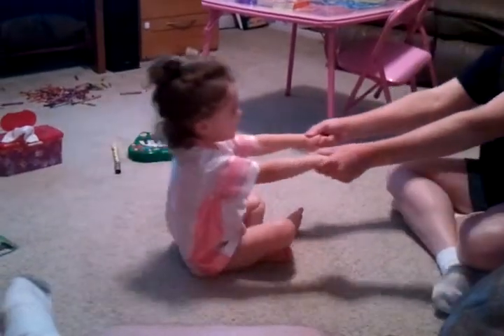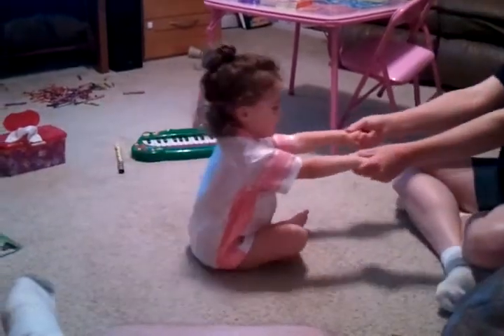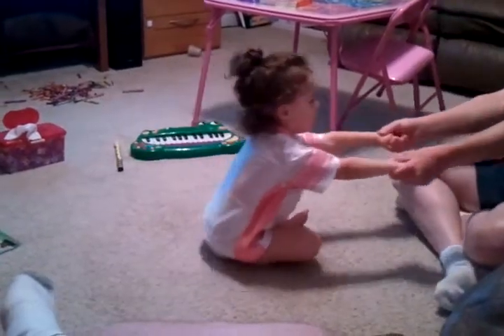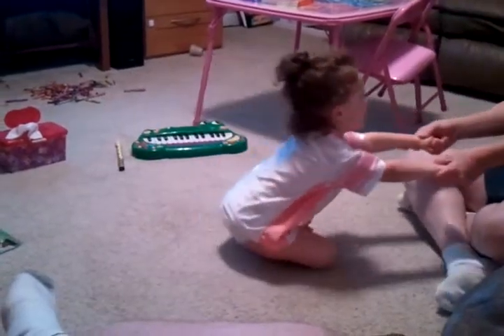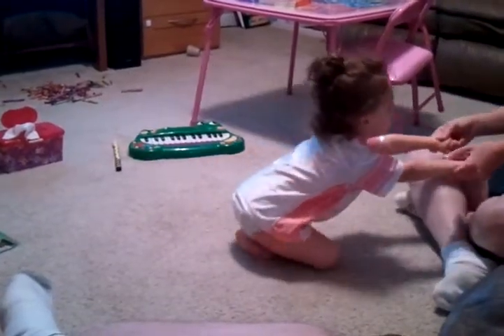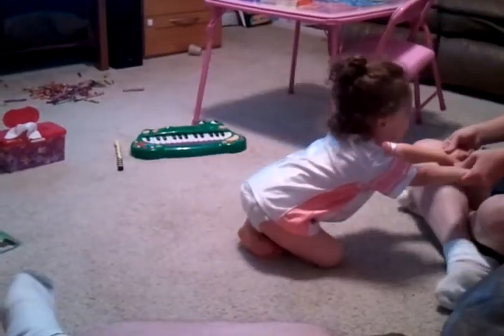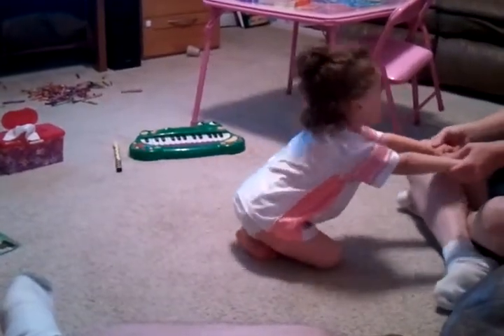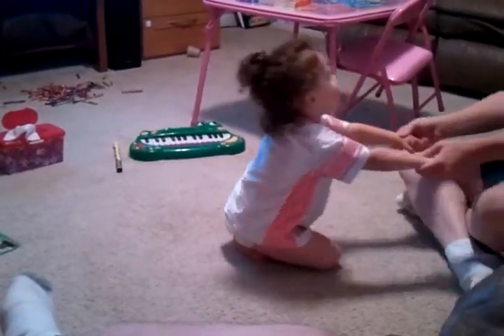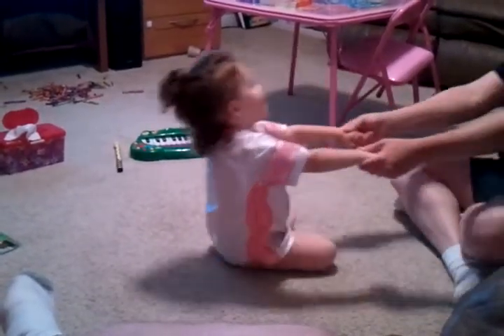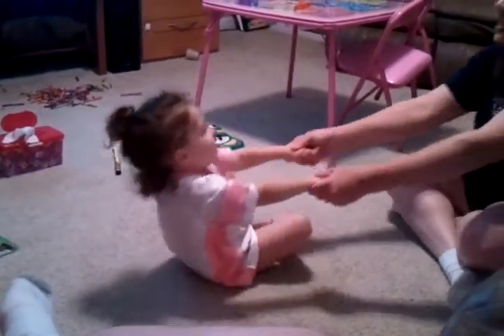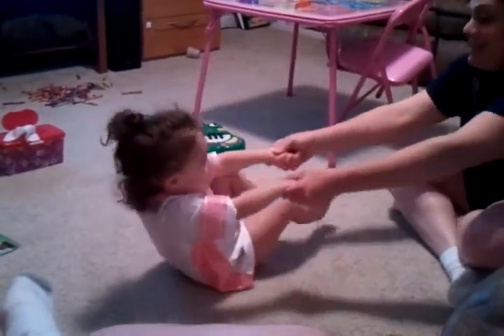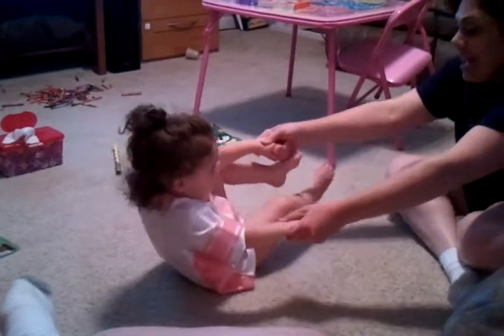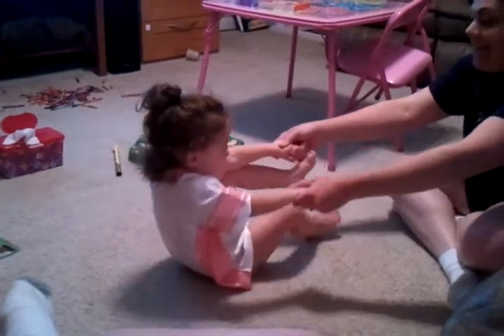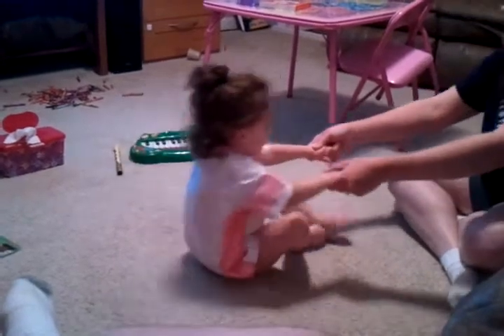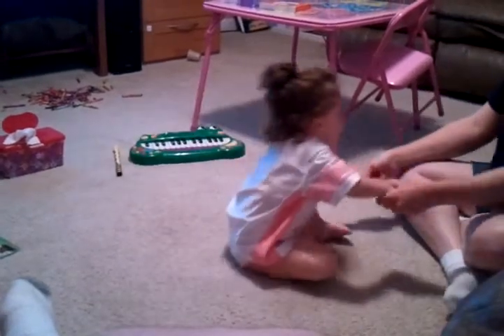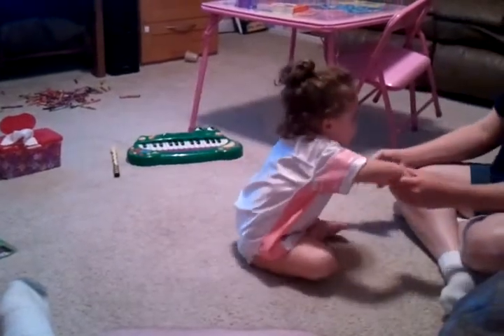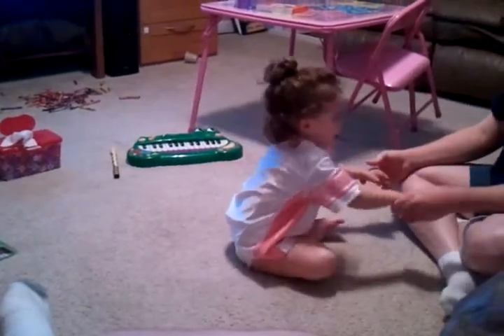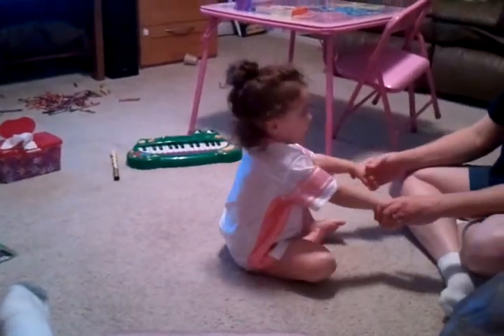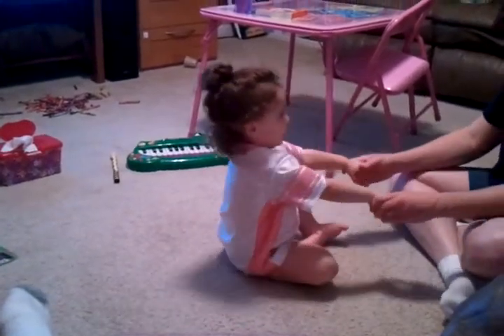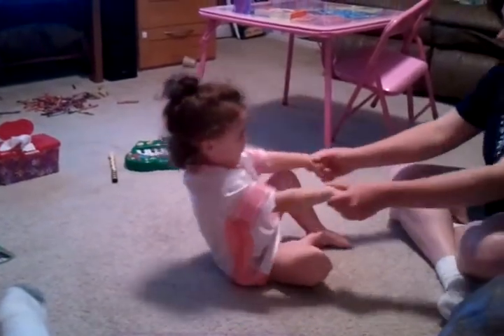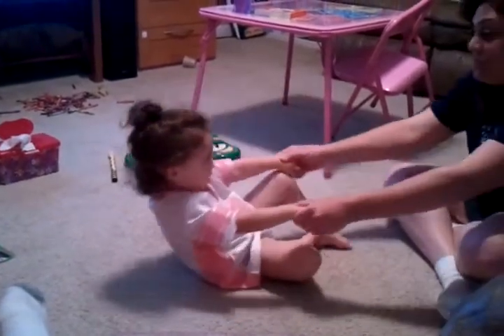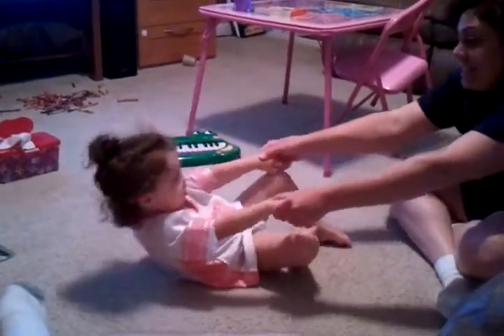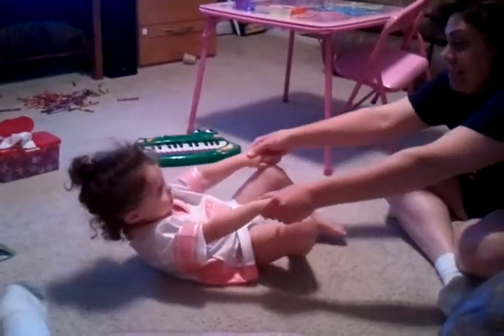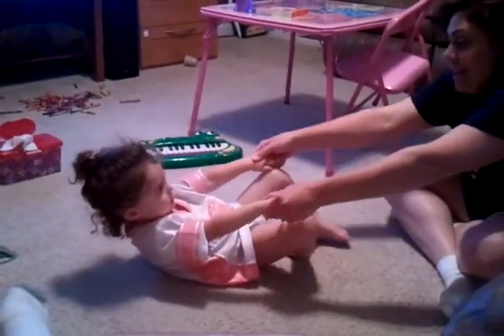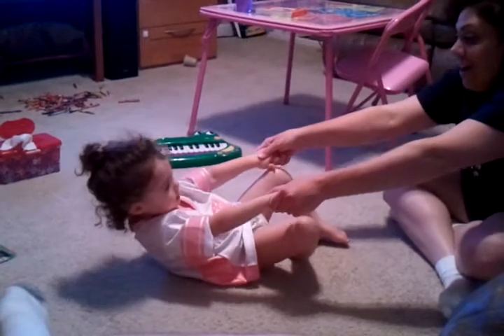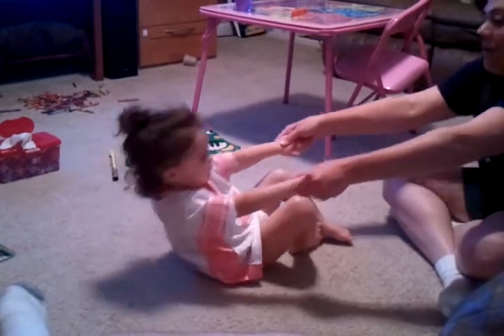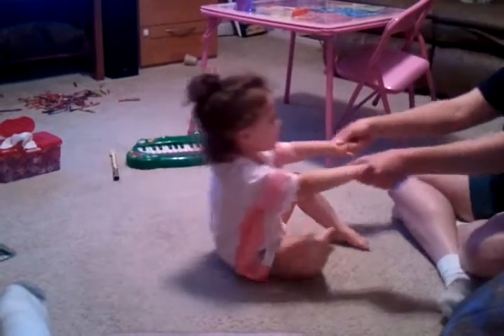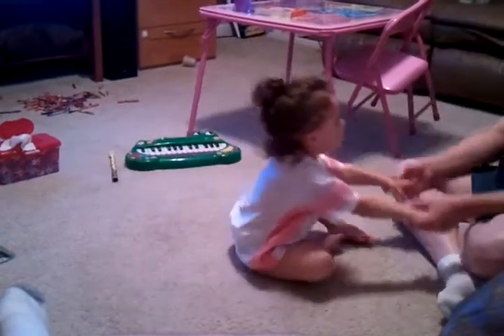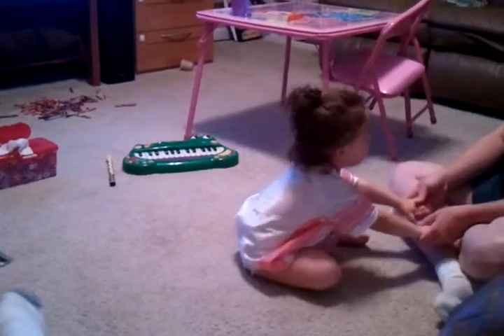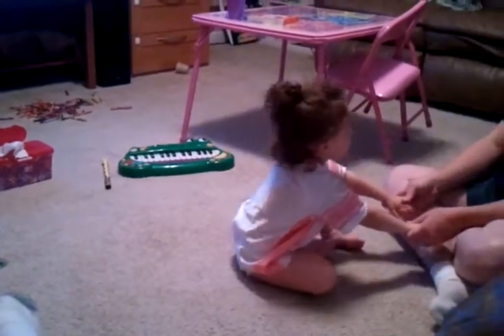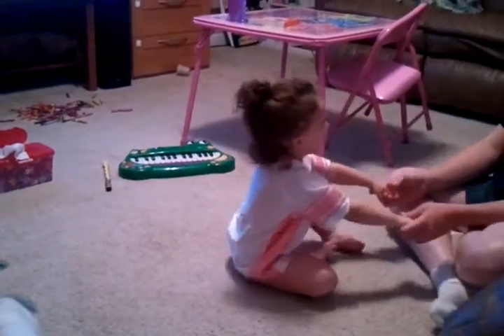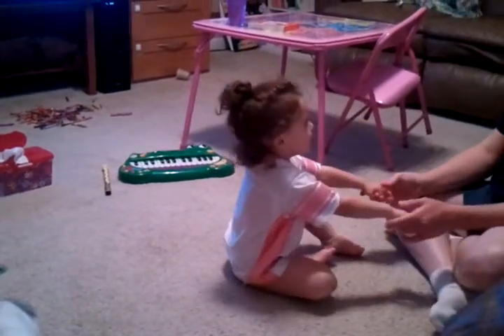Now I'm going to lean back. Oh, very good. Now Sophie, lean me back. Oh, very good. Now Sophie's going to lean back. Oh, very good. Good stretch.